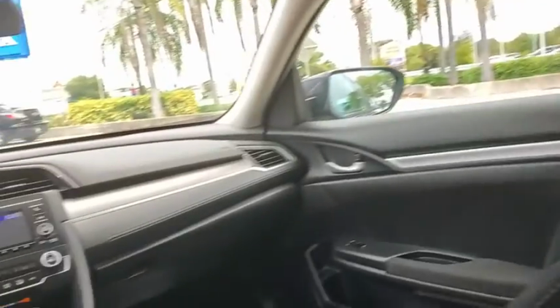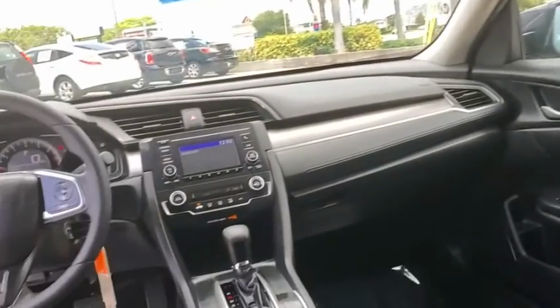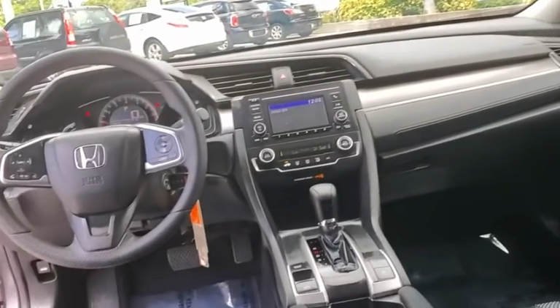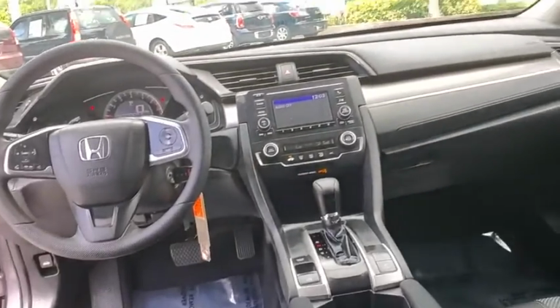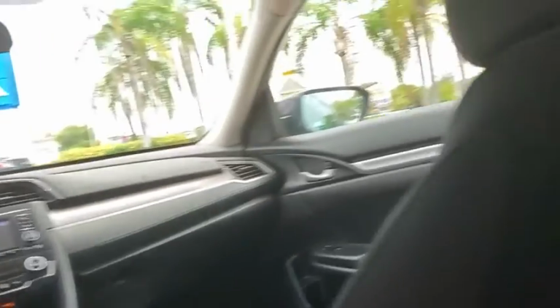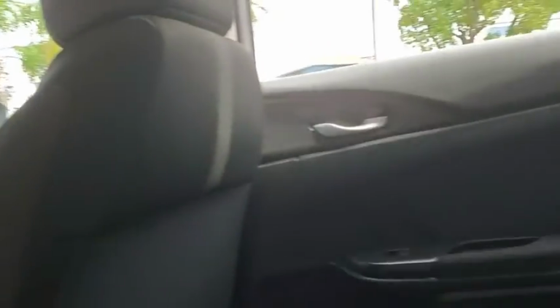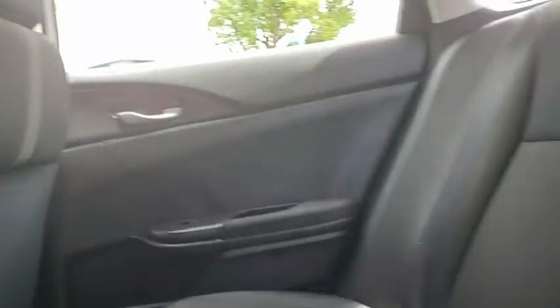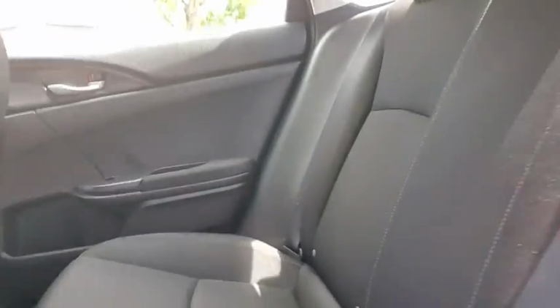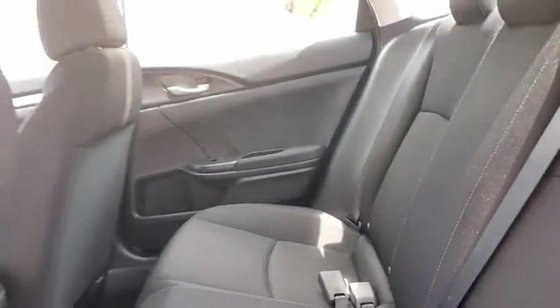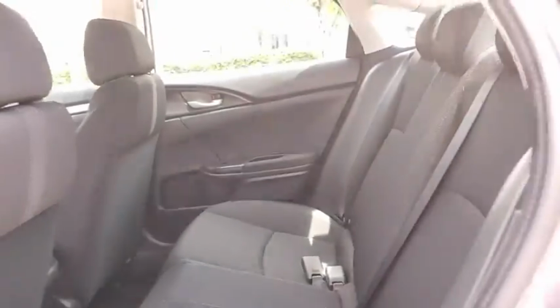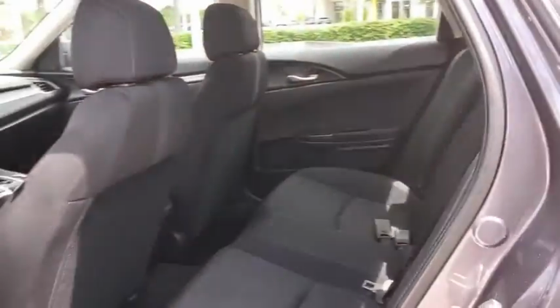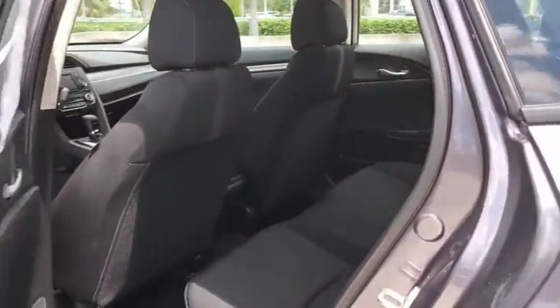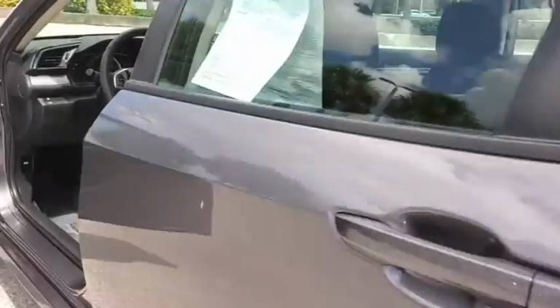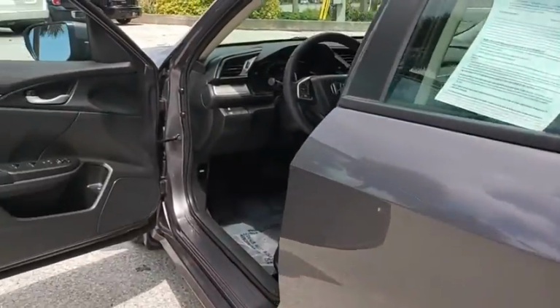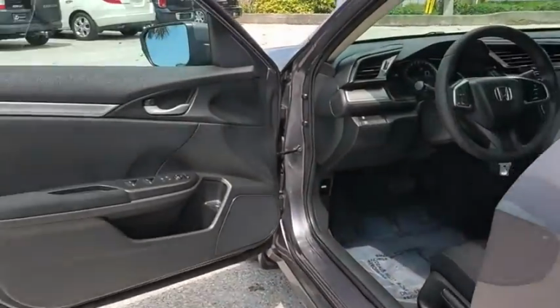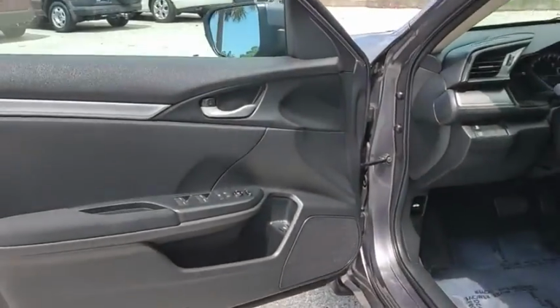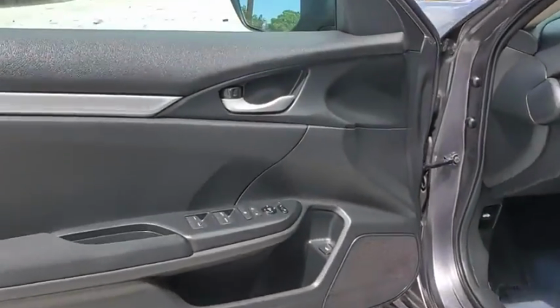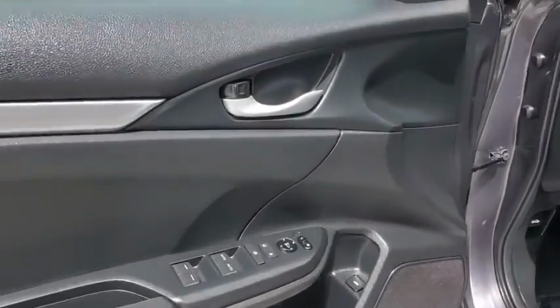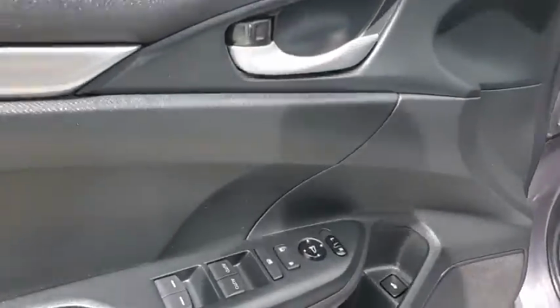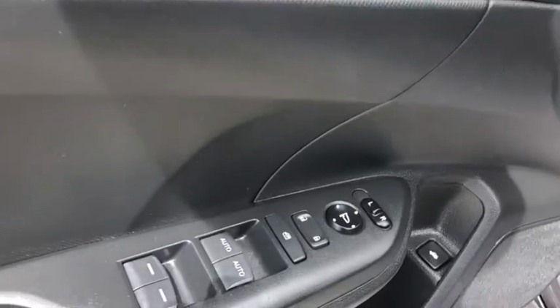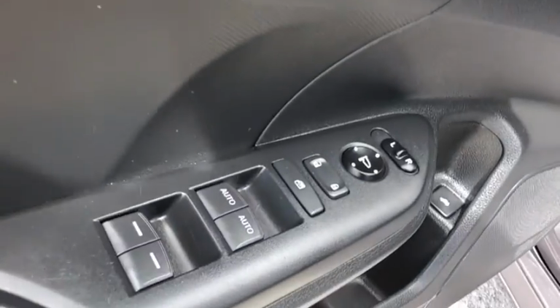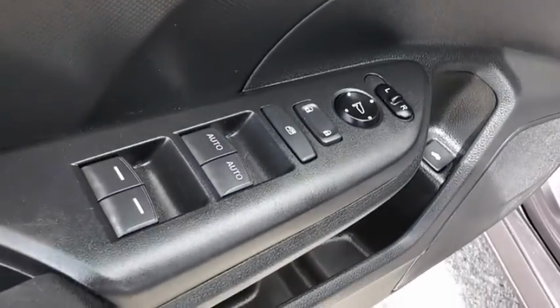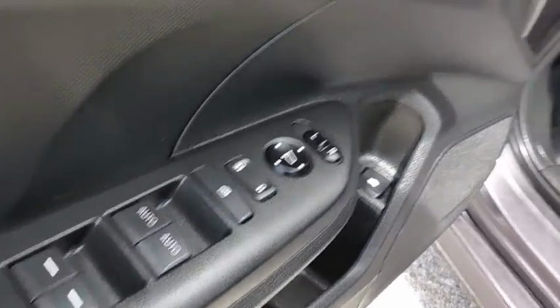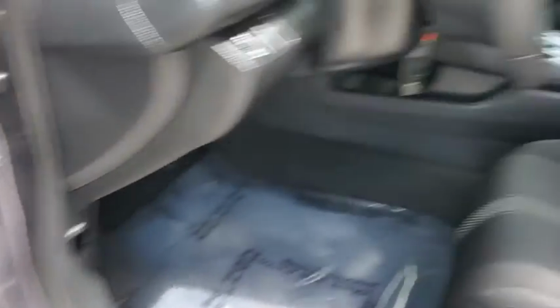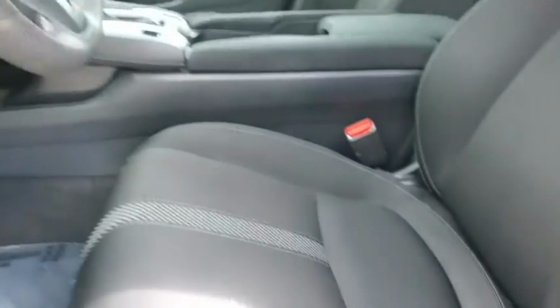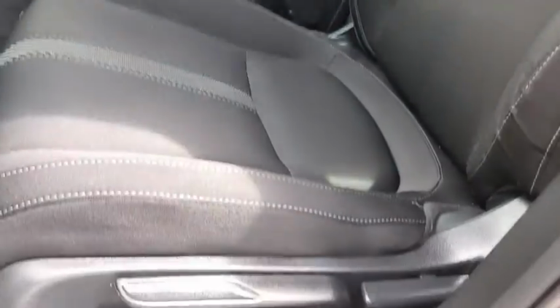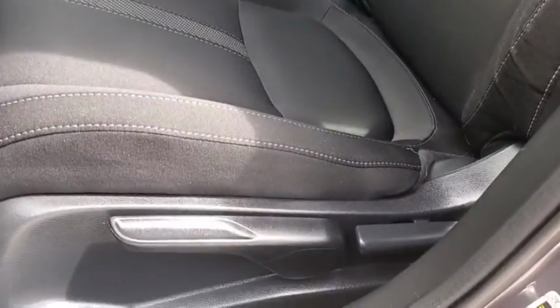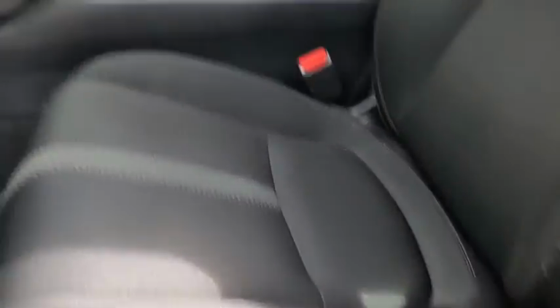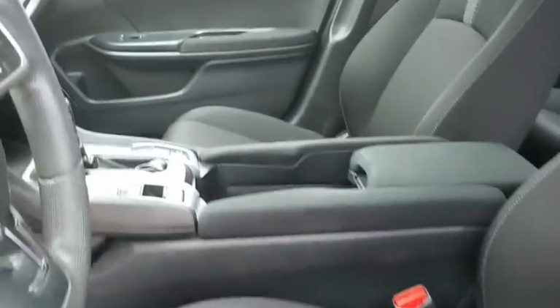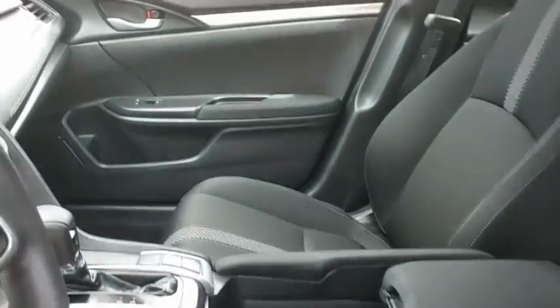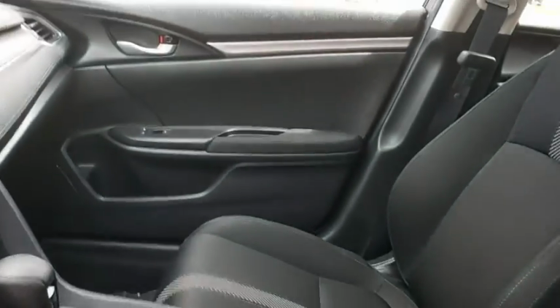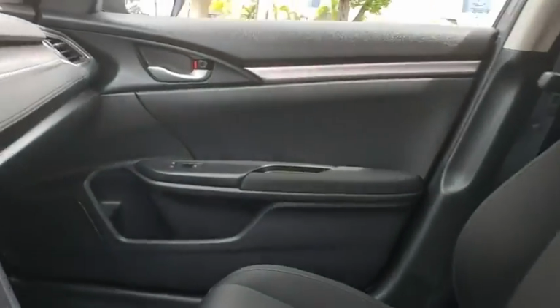Security system, panic alarm, brake assist, remote keyless entry, tachometer, driver vanity mirror, front reading lamps, tilt steering wheel, front bucket seats, cloth seat trim, passenger vanity mirror, and speed control.